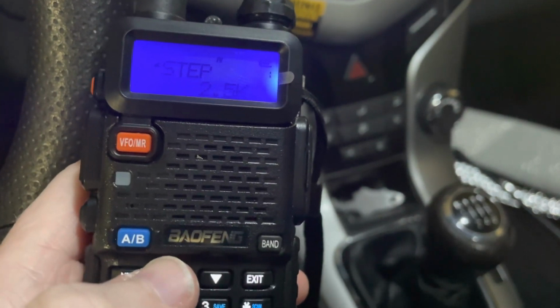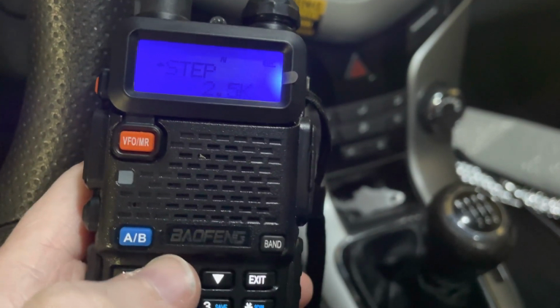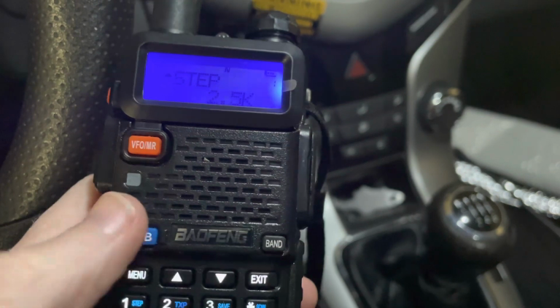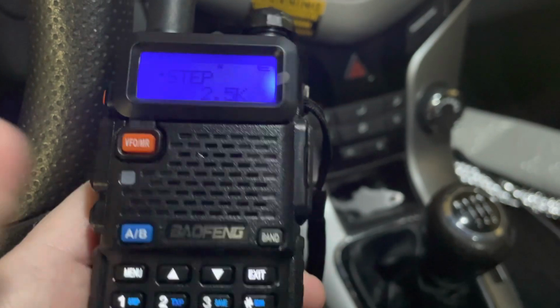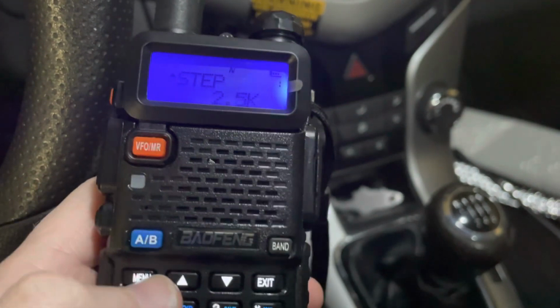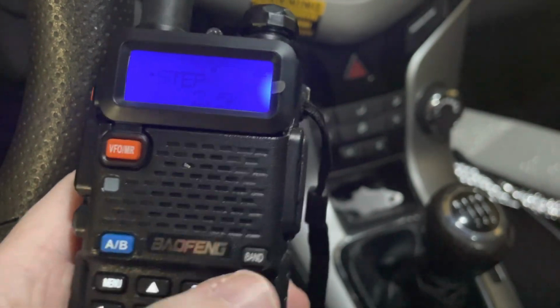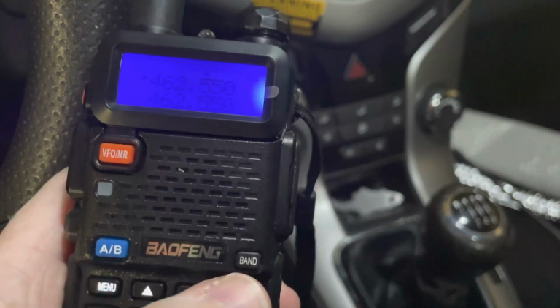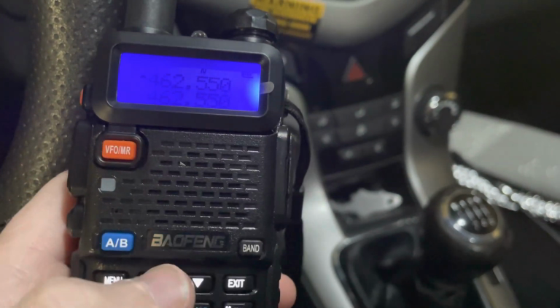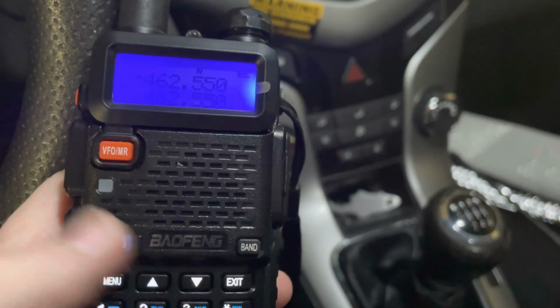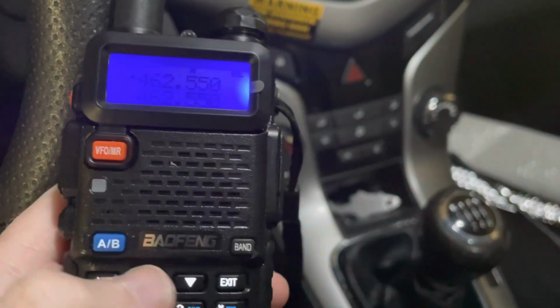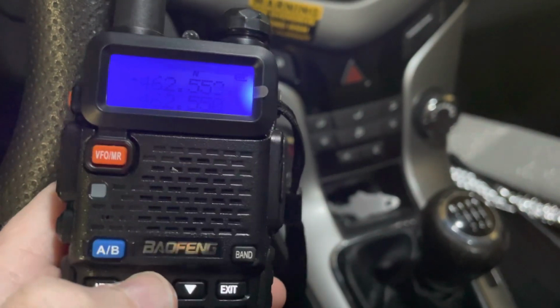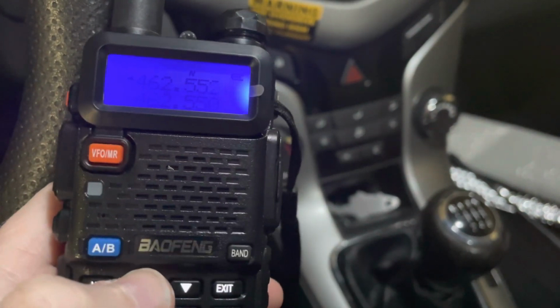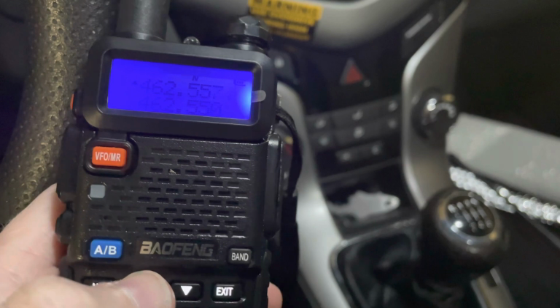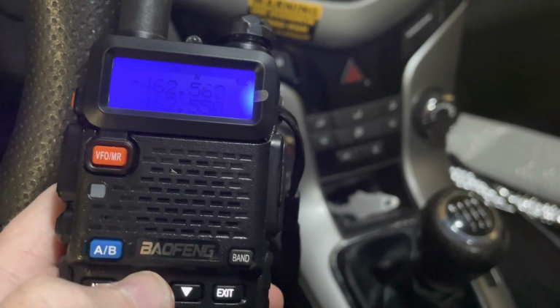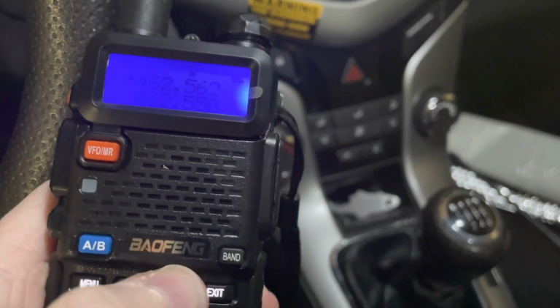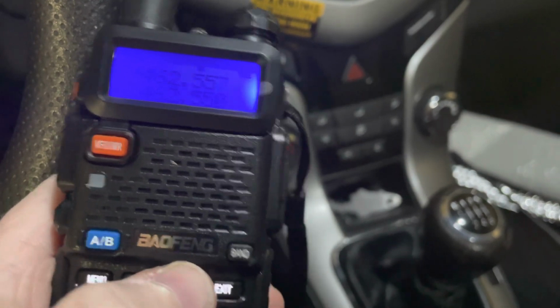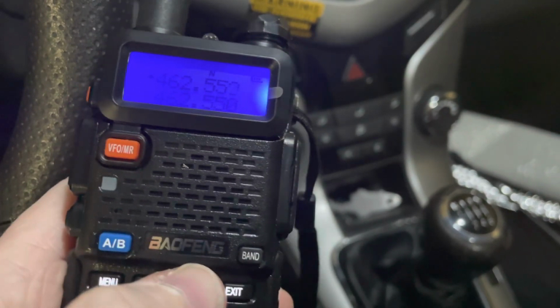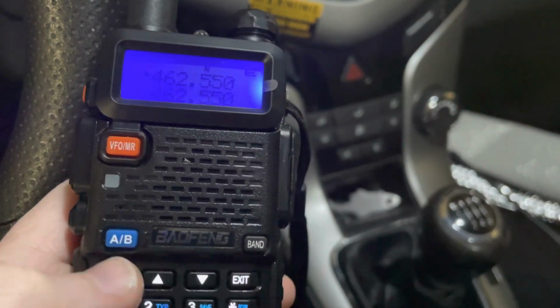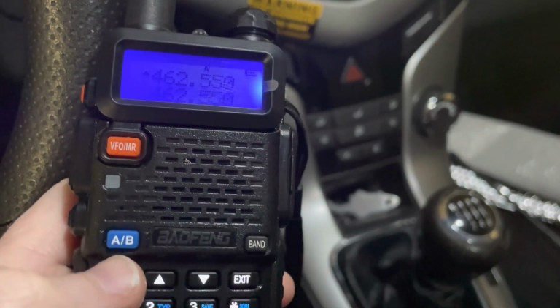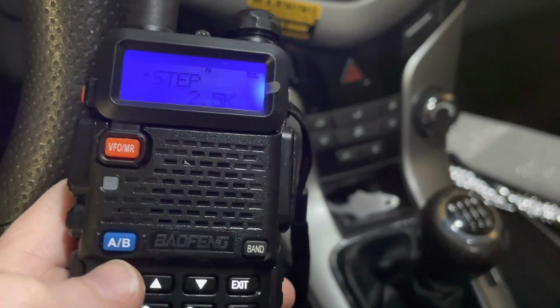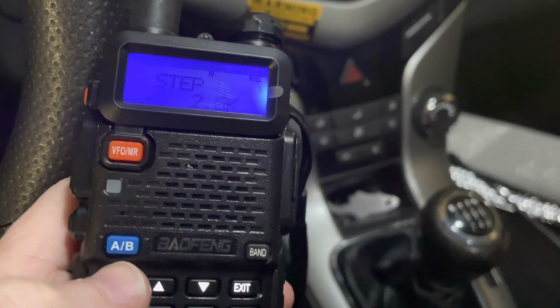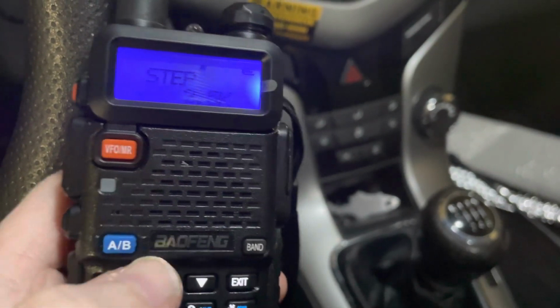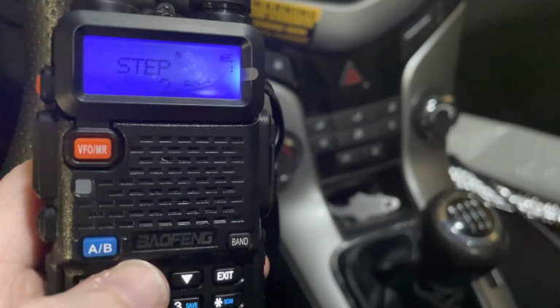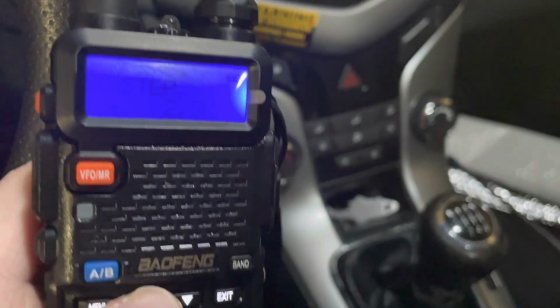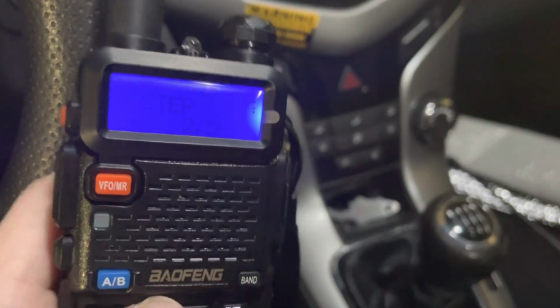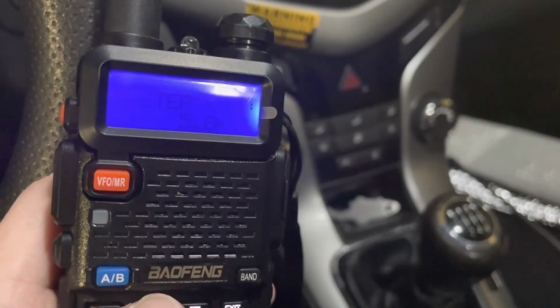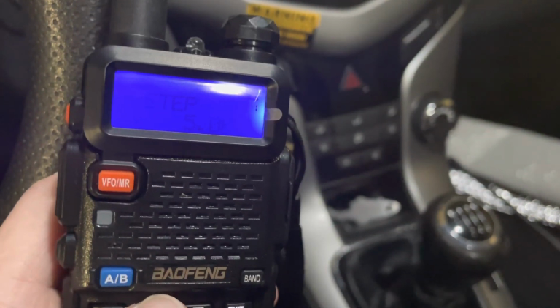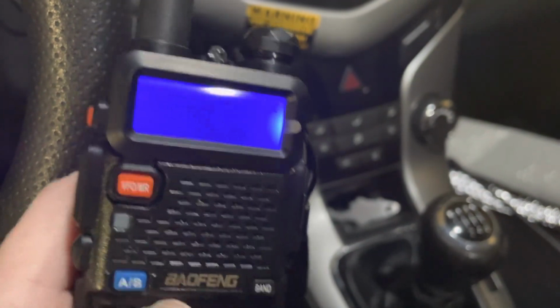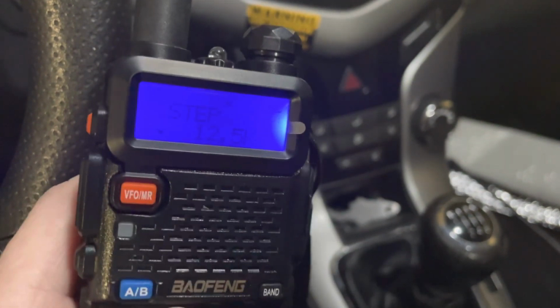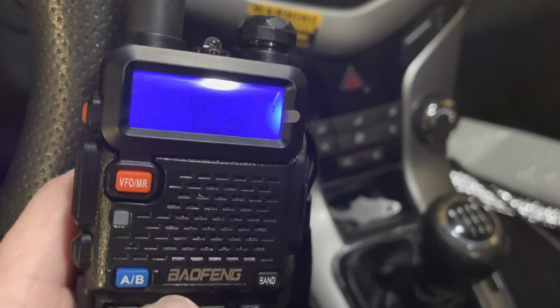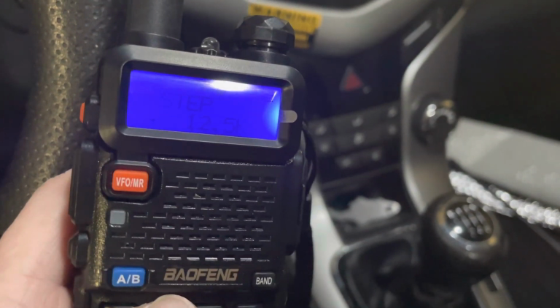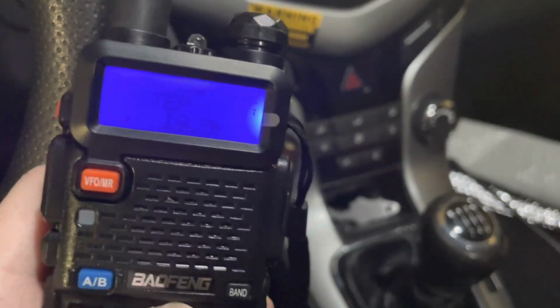Number one is going to be your frequency step. So if you're in VFO mode, for most applications you're going to want to use 2.5, 5, or 12.5.